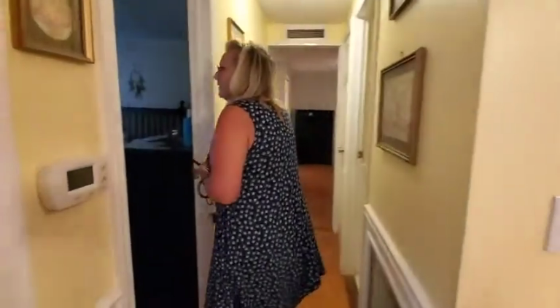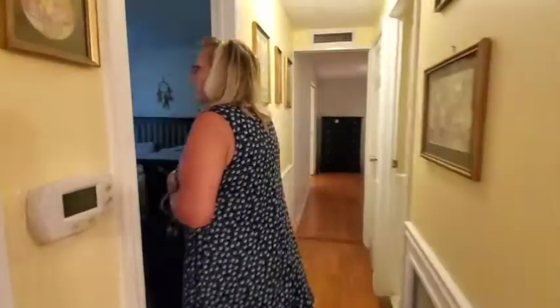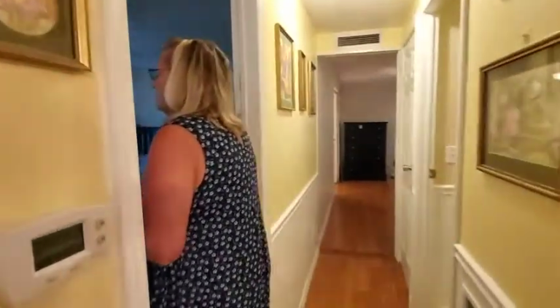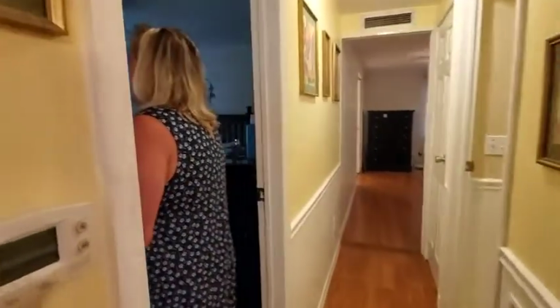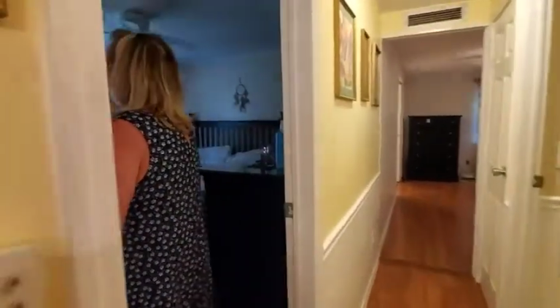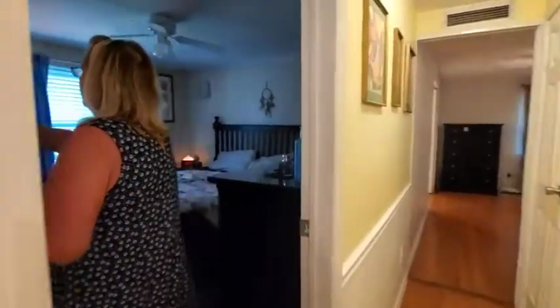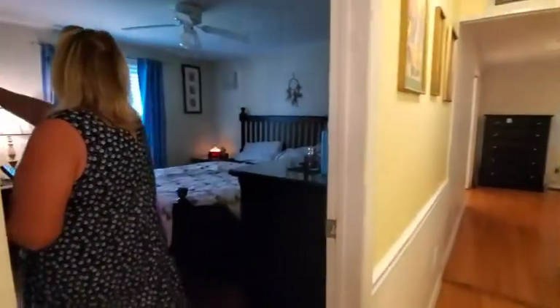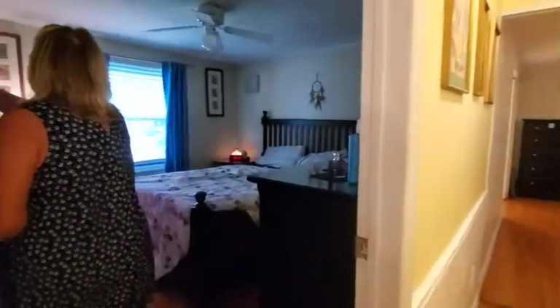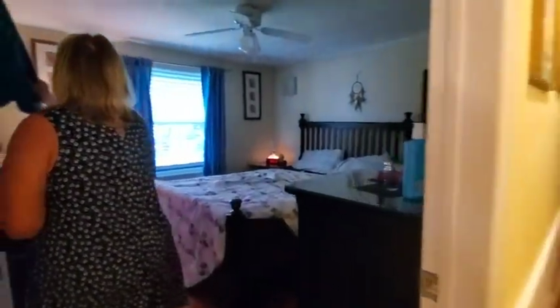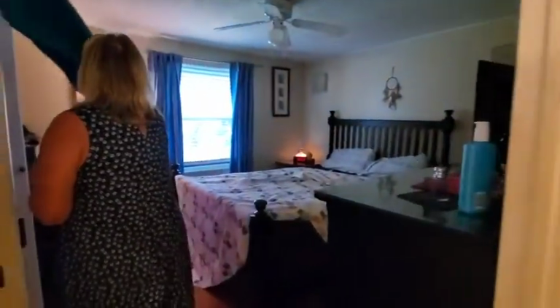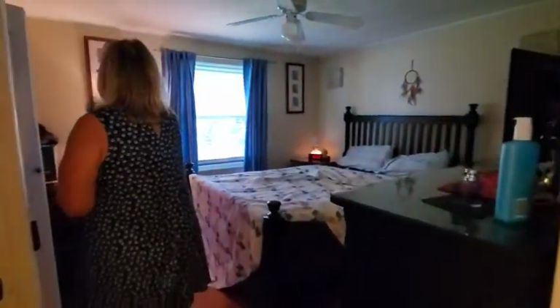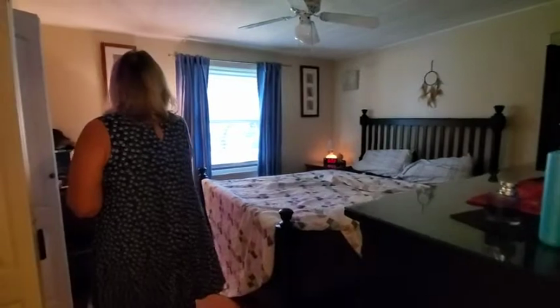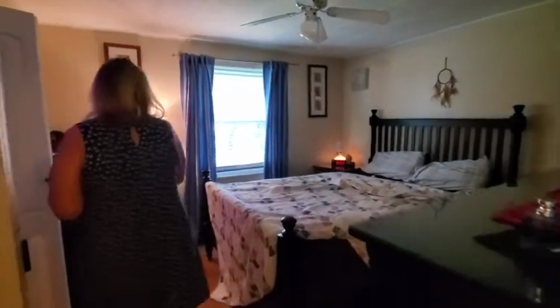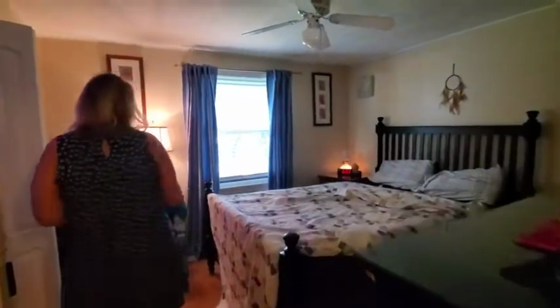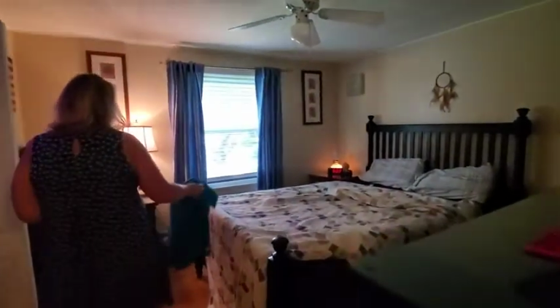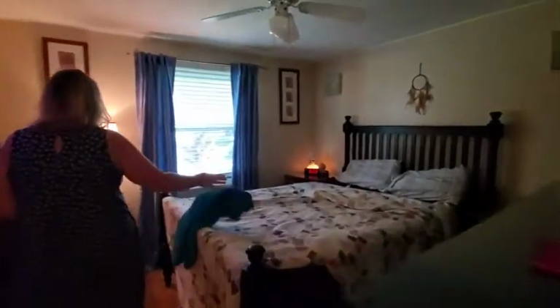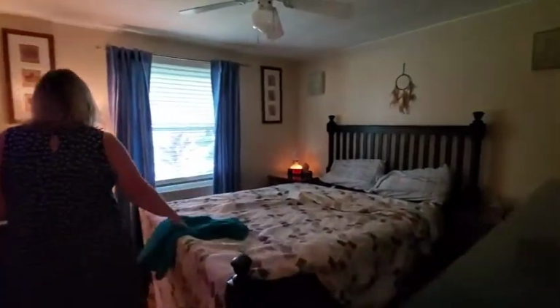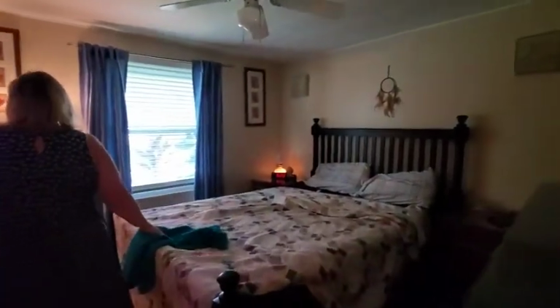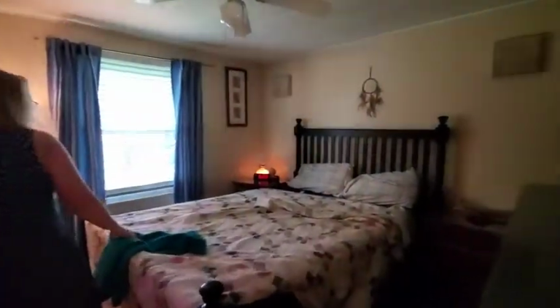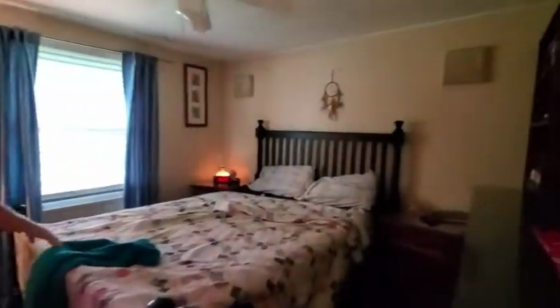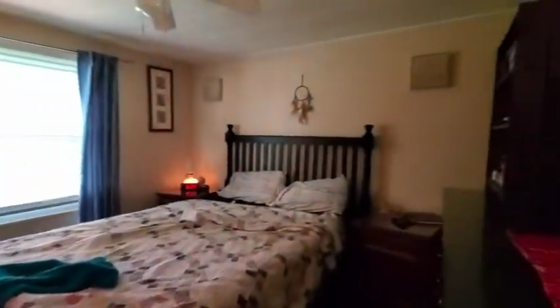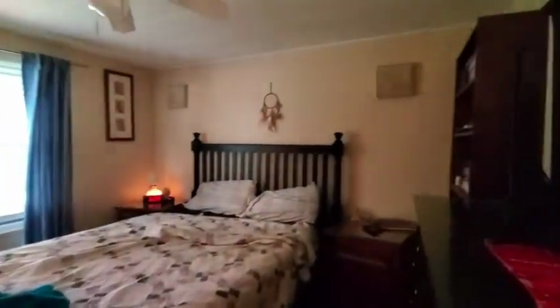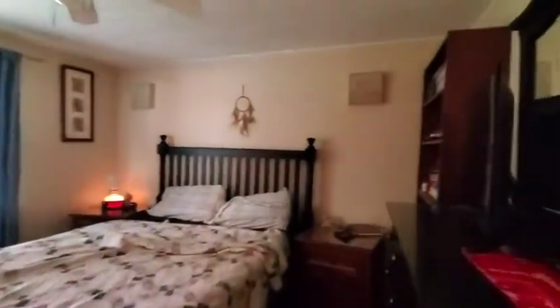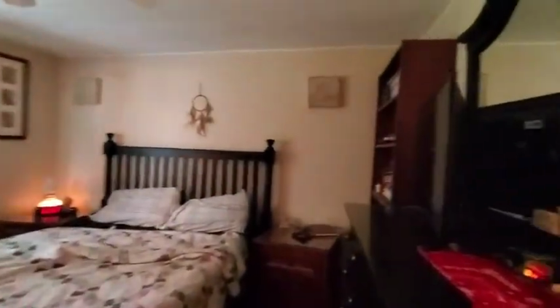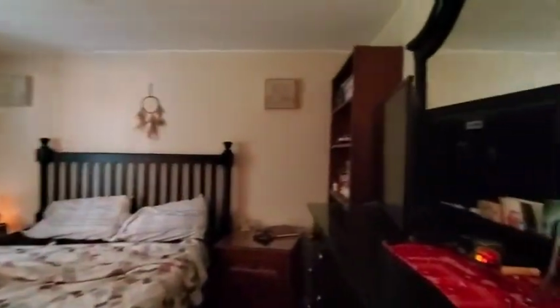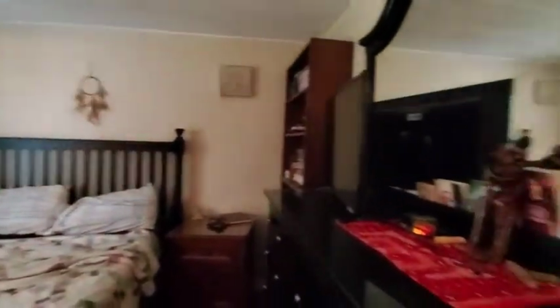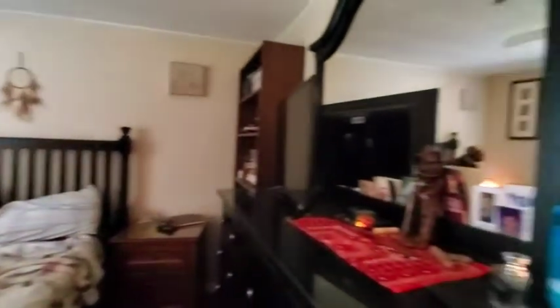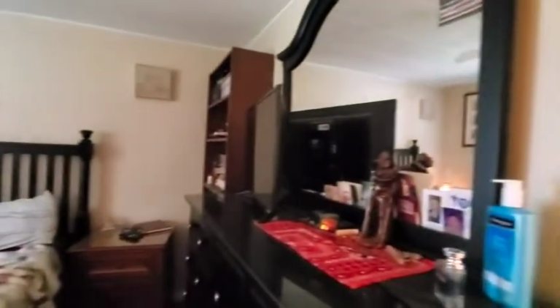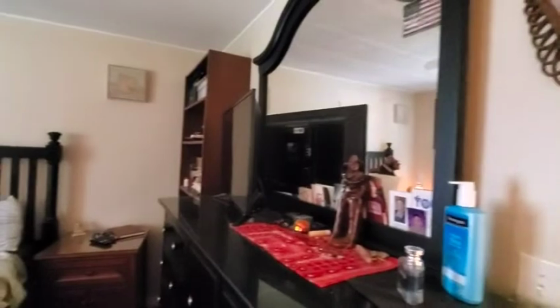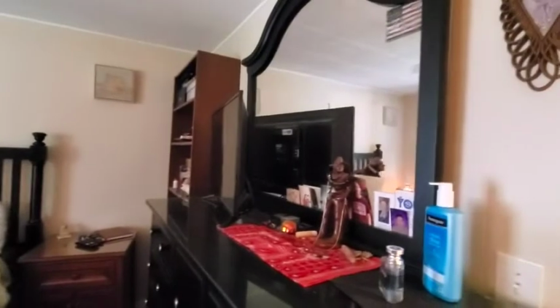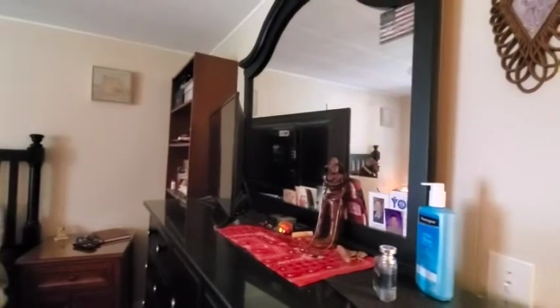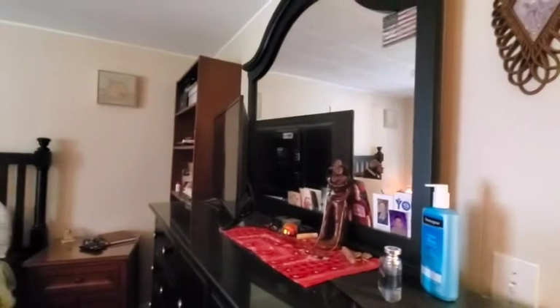We have a spare bedroom. There's a queen-size bedroom suite in here, but there's plenty of space.